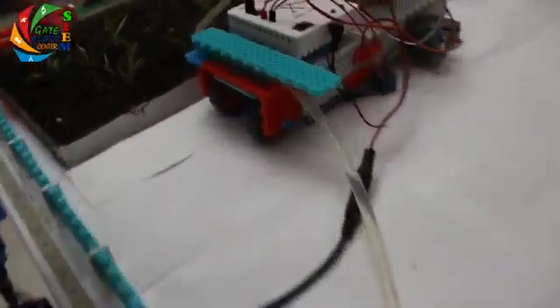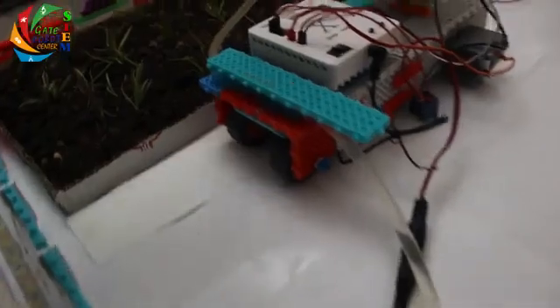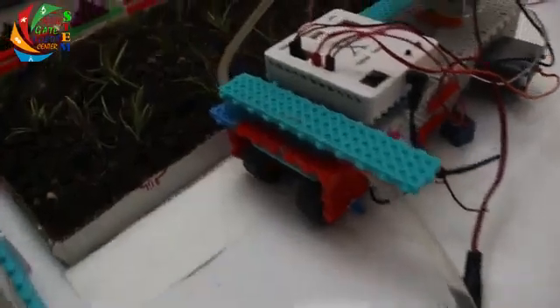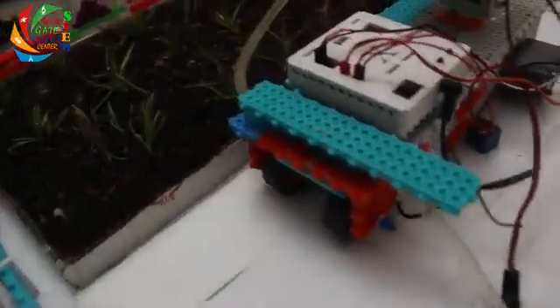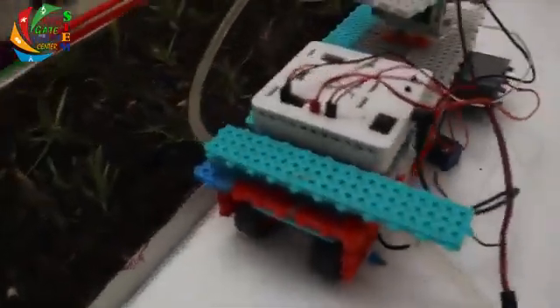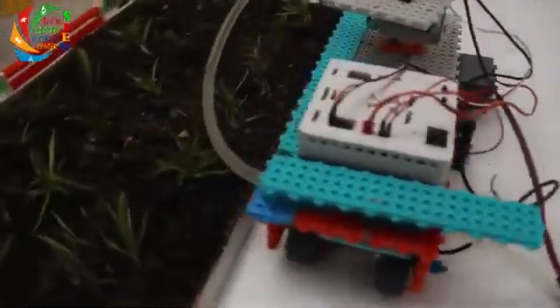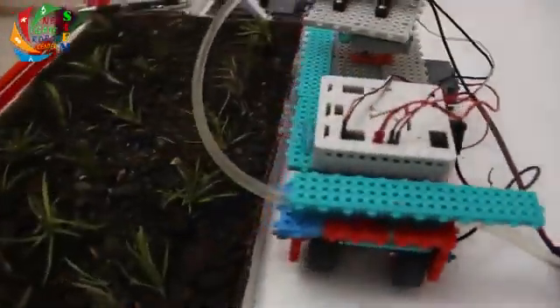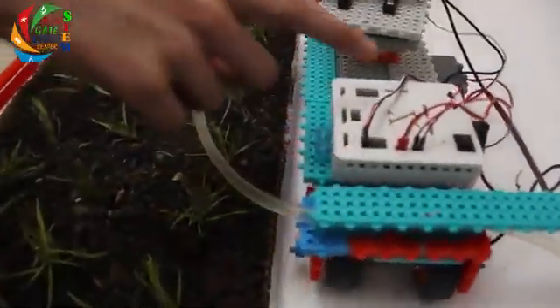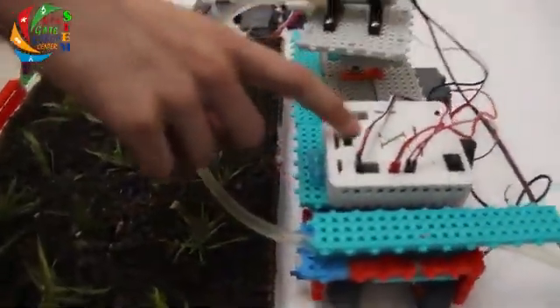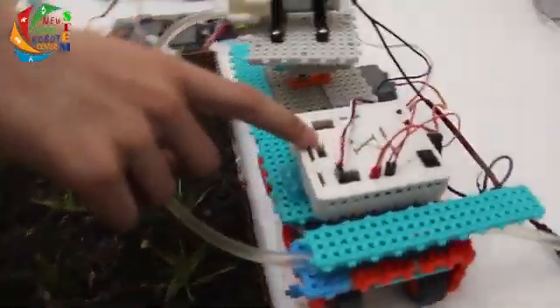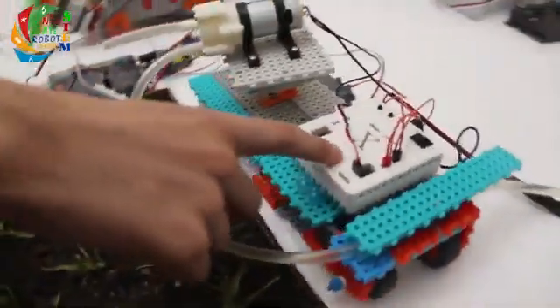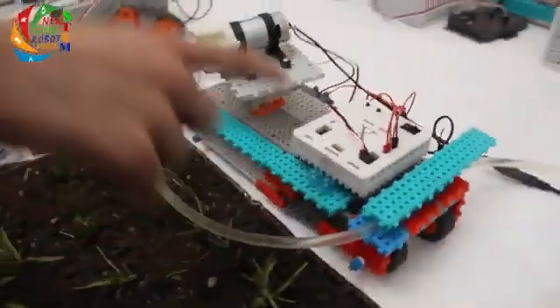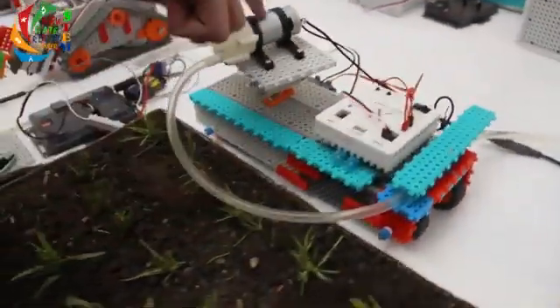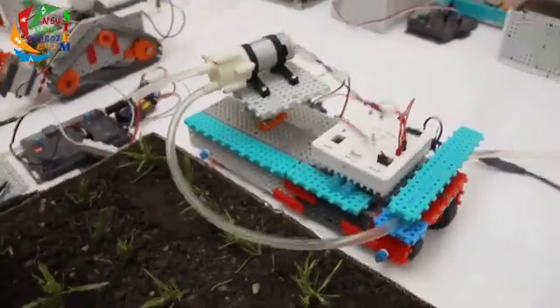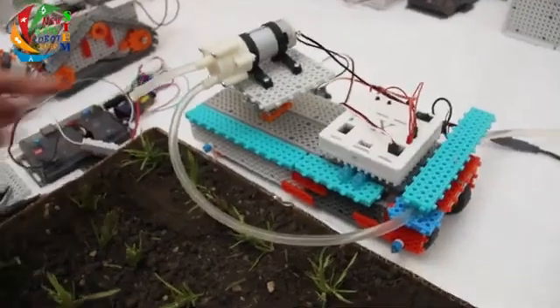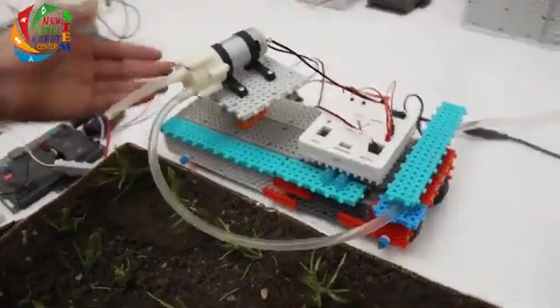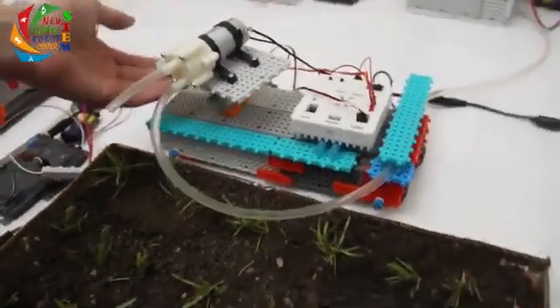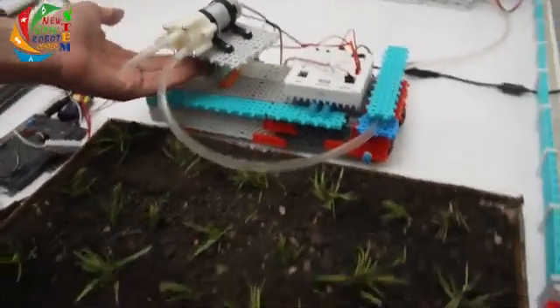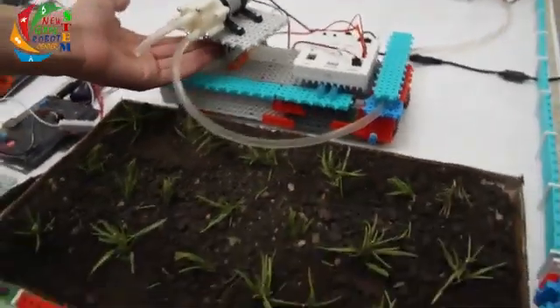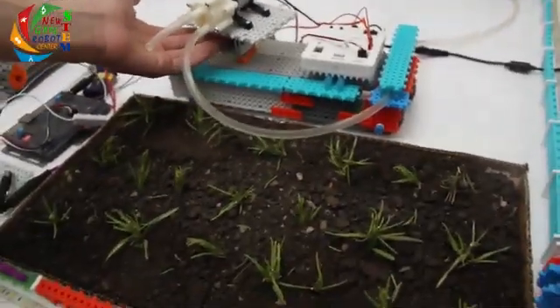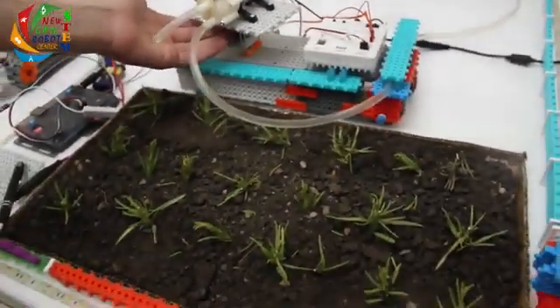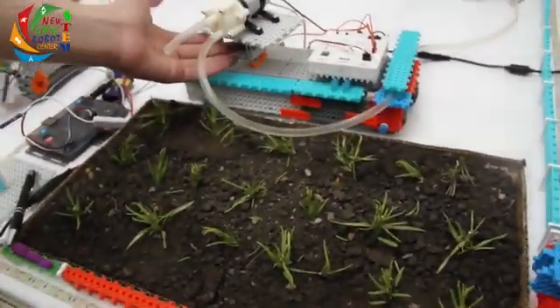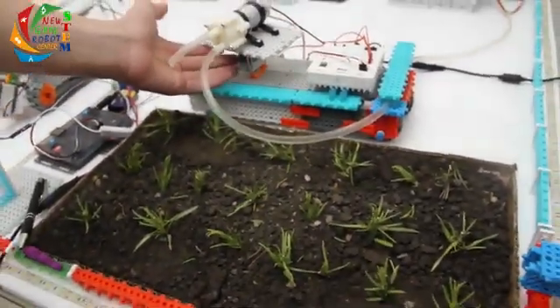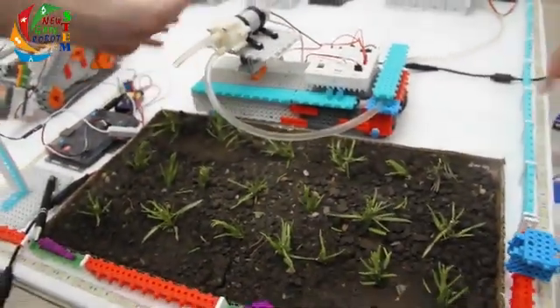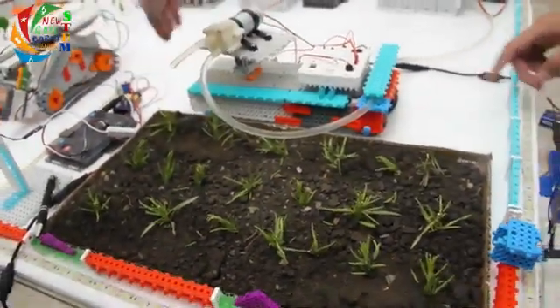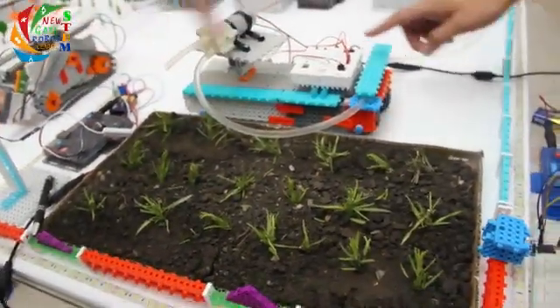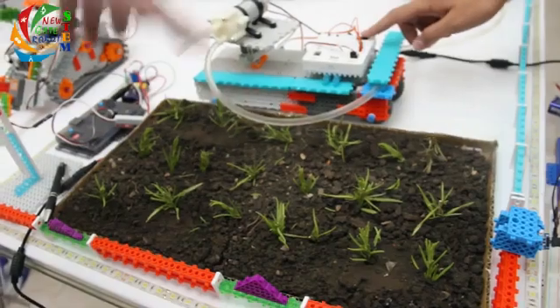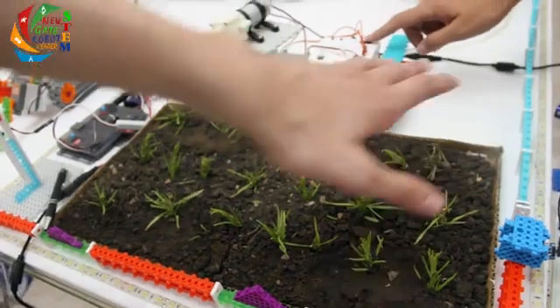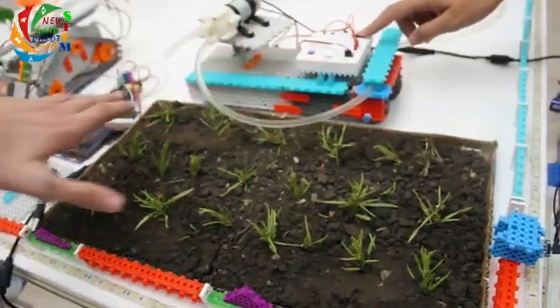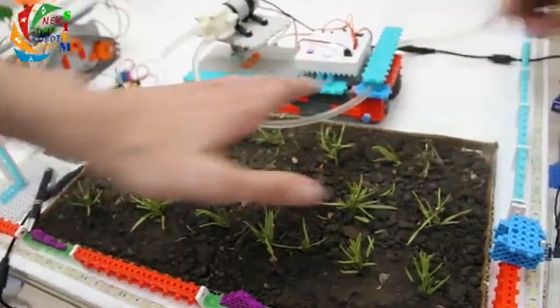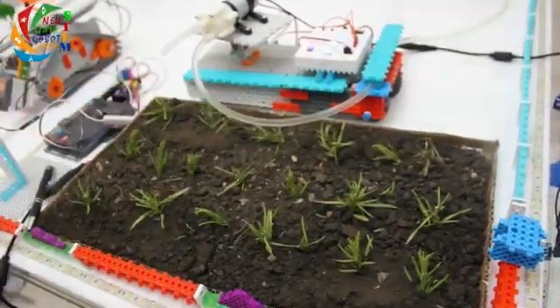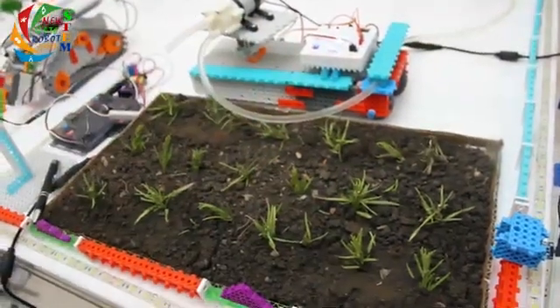The water from the water tank is connected to this spraying system right here. It uses an Arduino and the water pump is placed on top of a servo motor that moves left and right and waters all the ground.